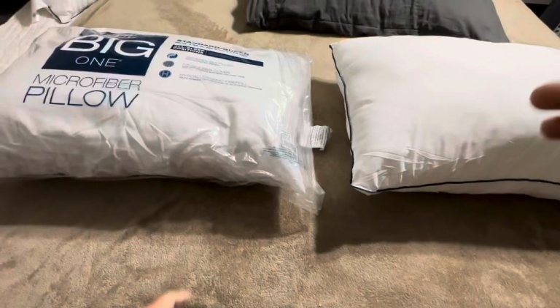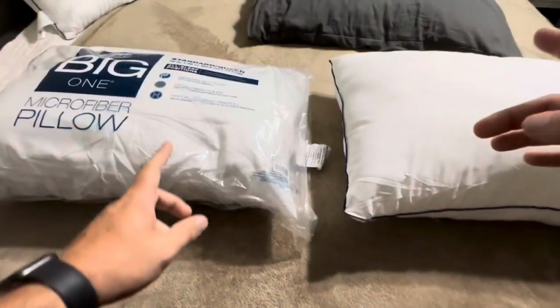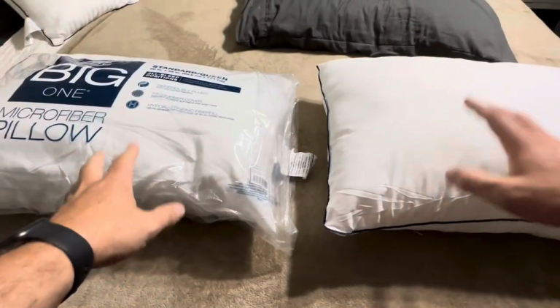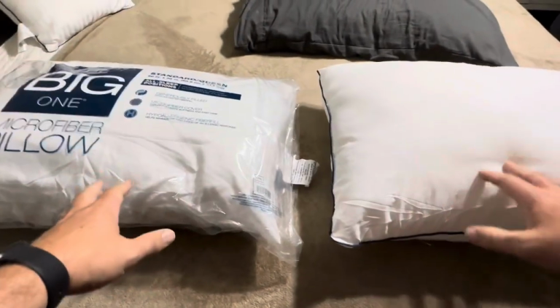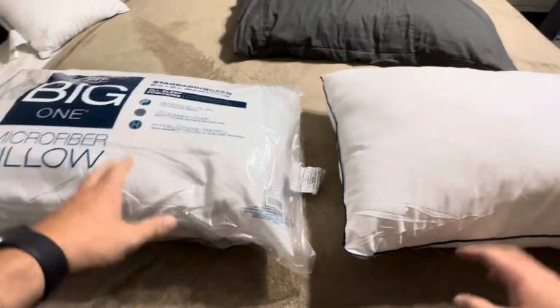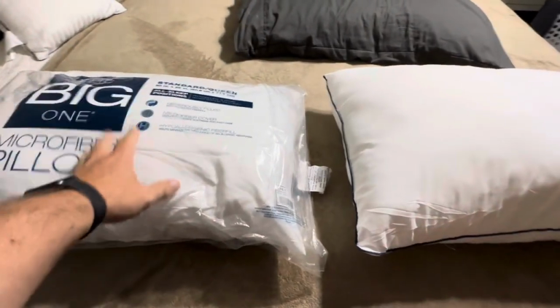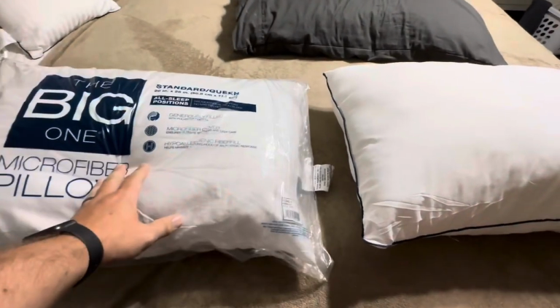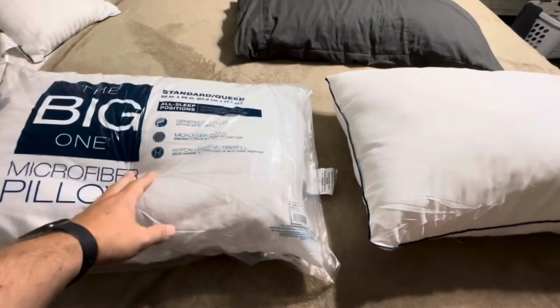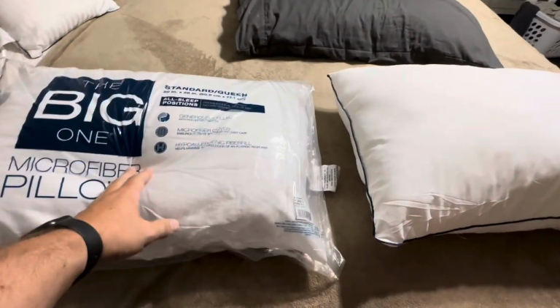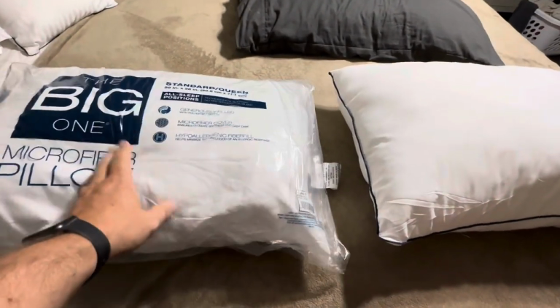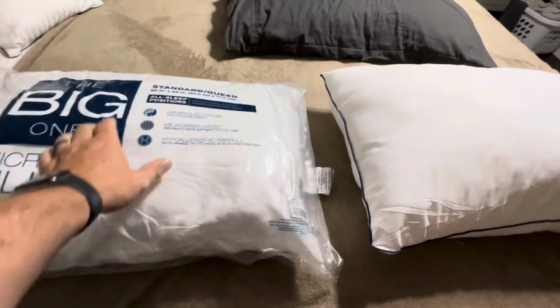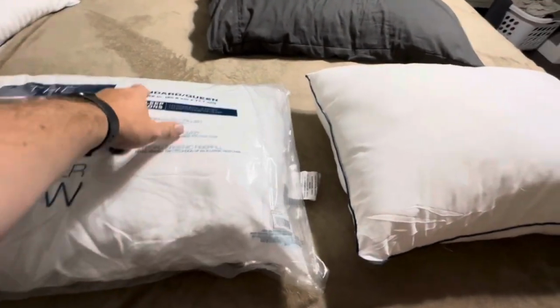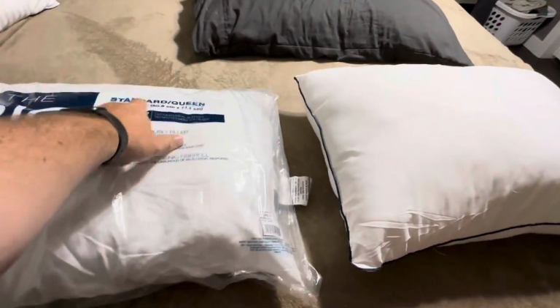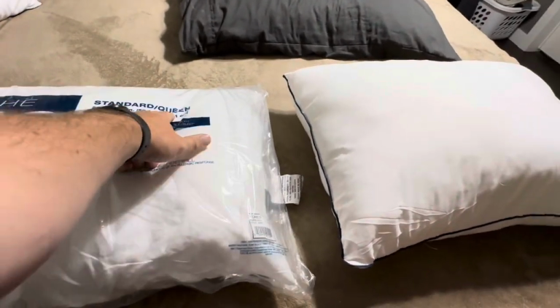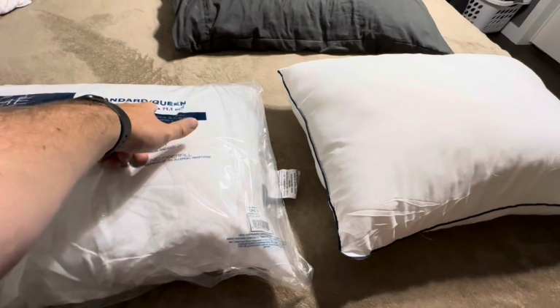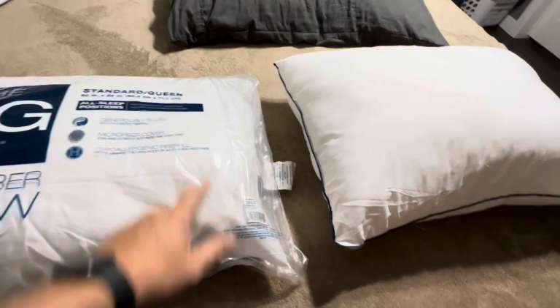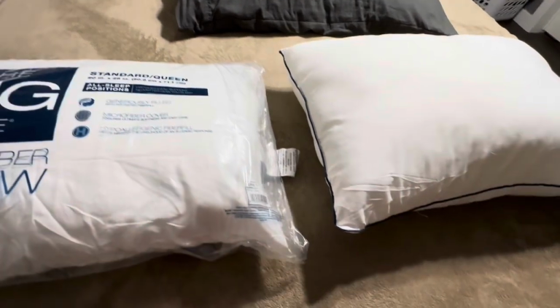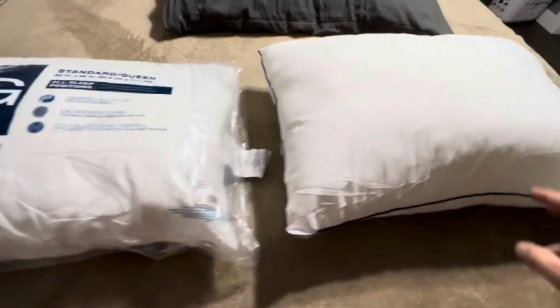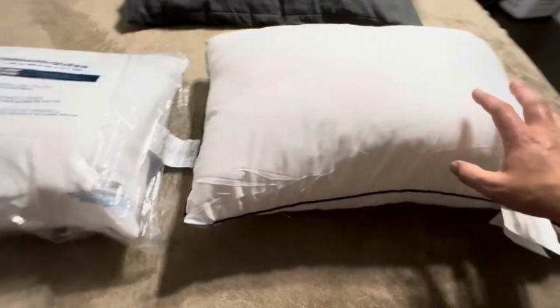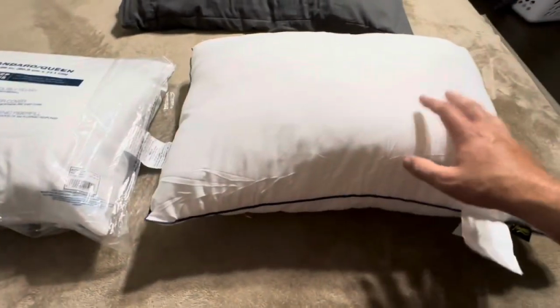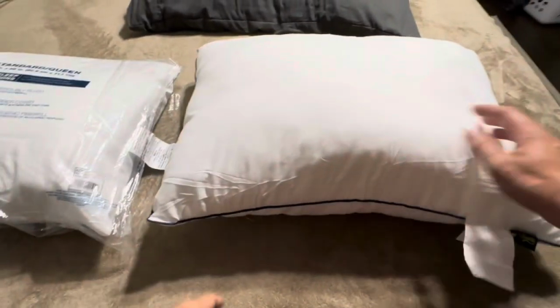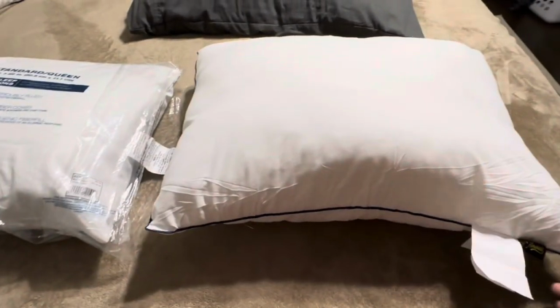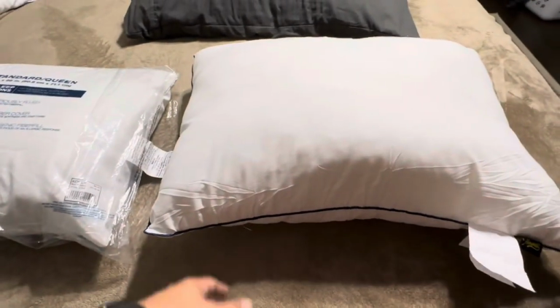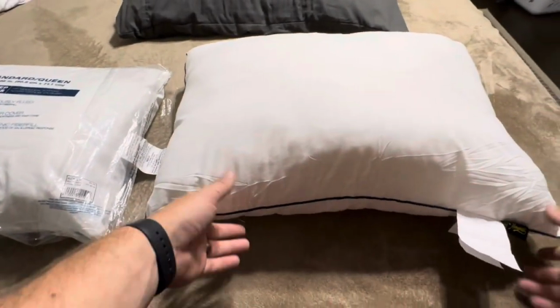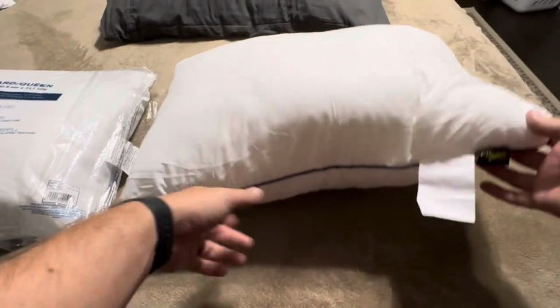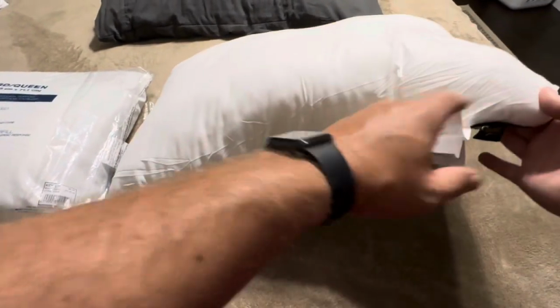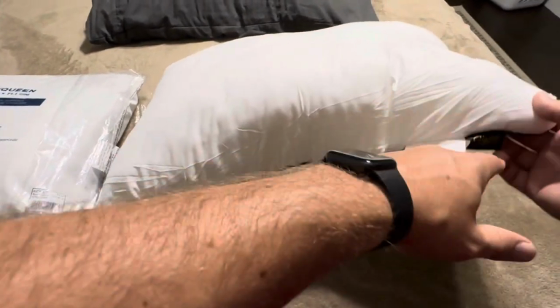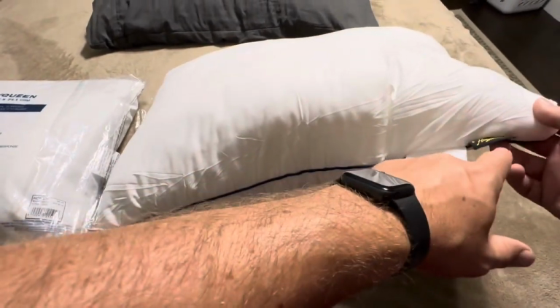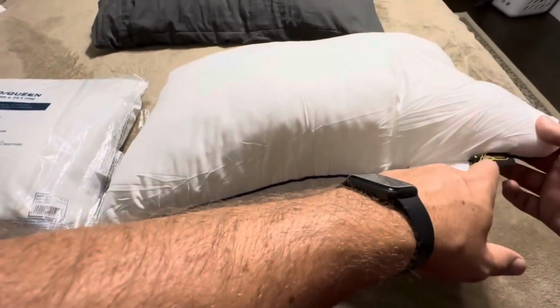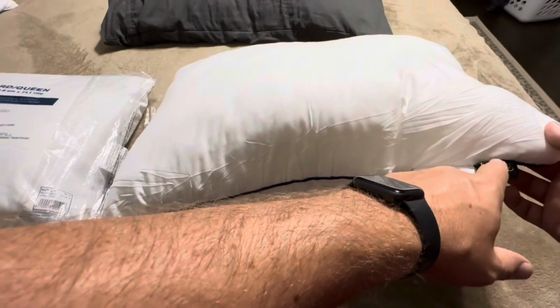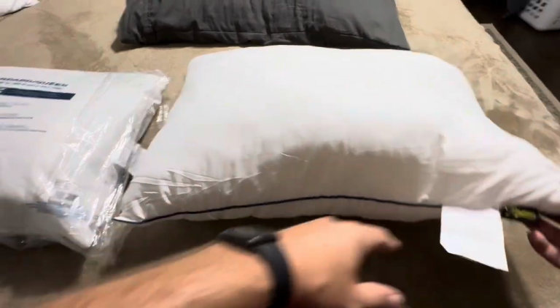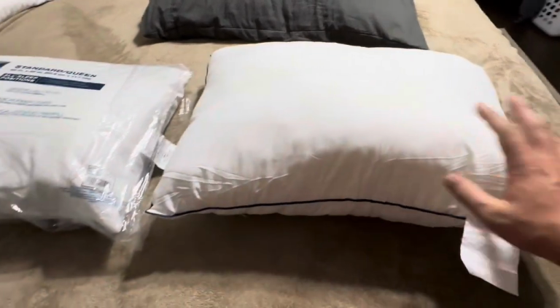Today I'm going to be comparing these two pillows. This one is a microfiber pillow from The Big One and it is a standard/queen size. This is also a queen size pillow and this one is from Homemate, as you can kind of see here on the tag.